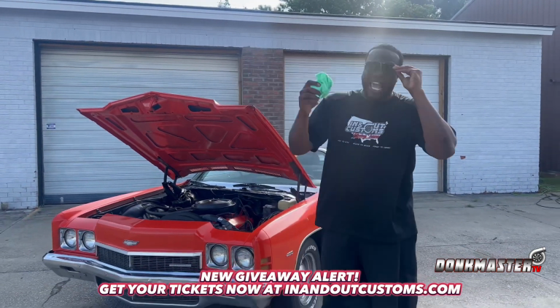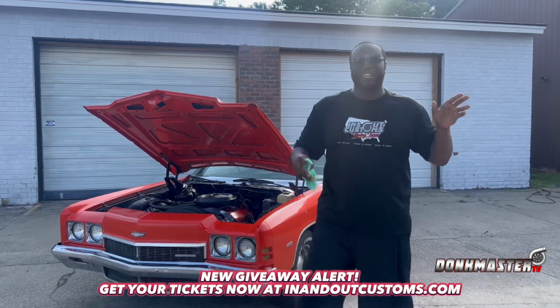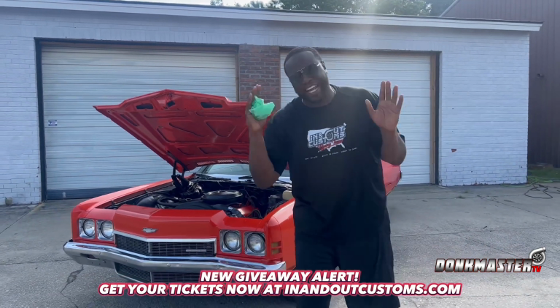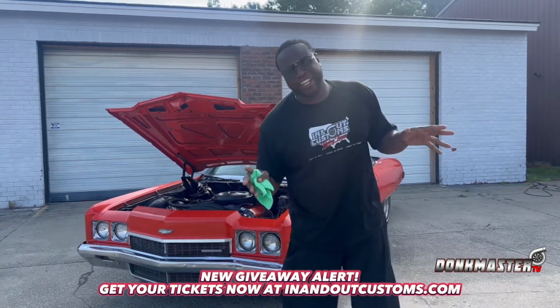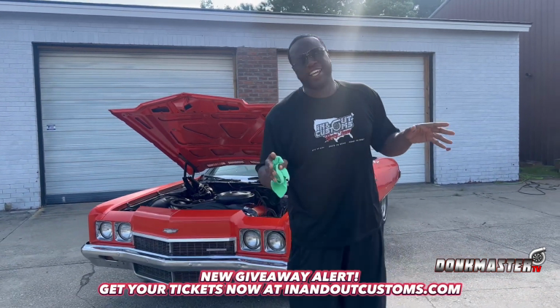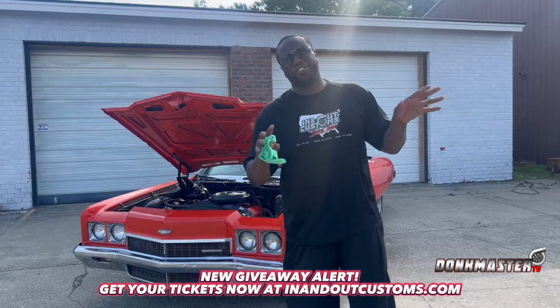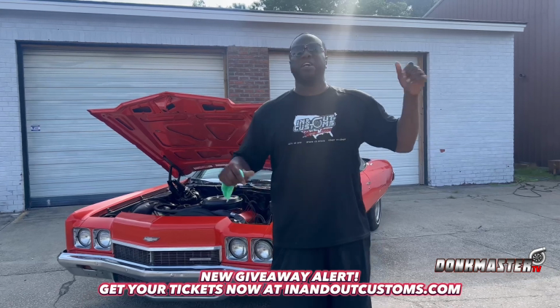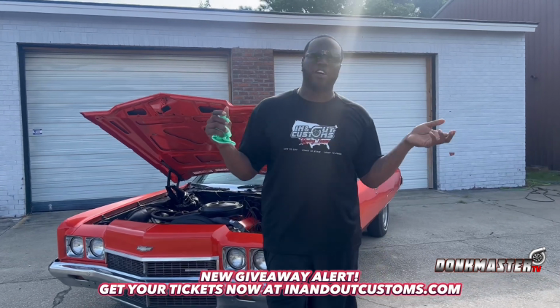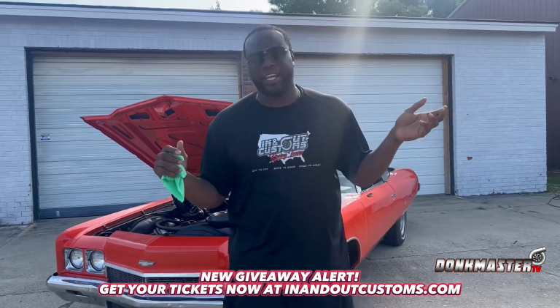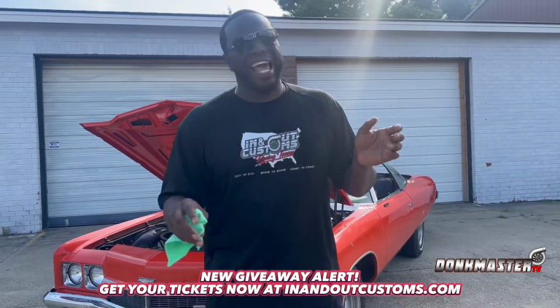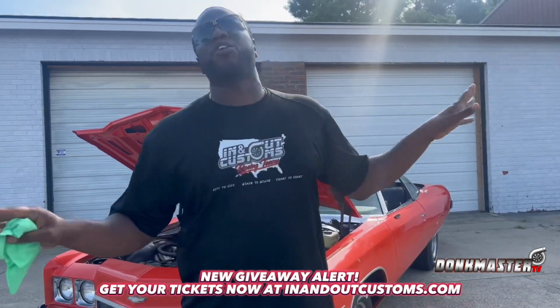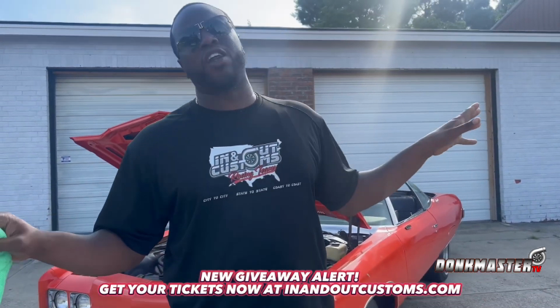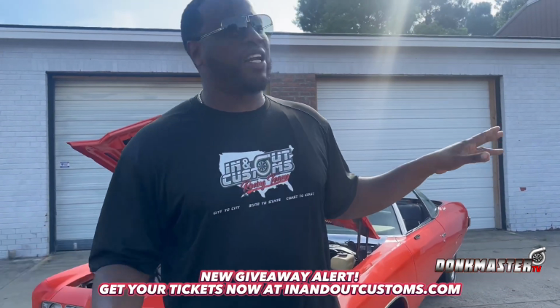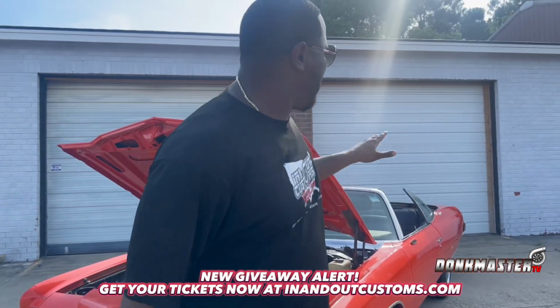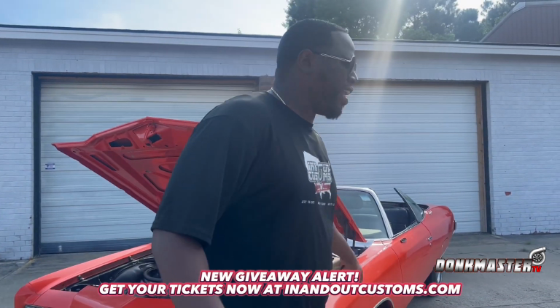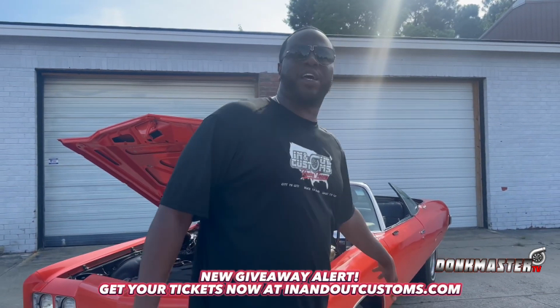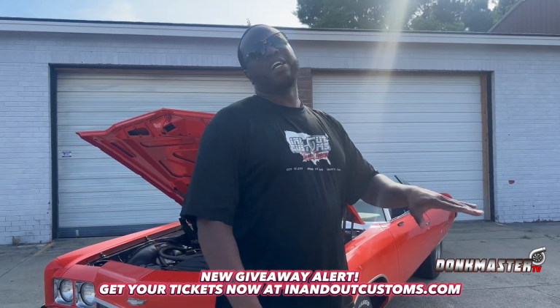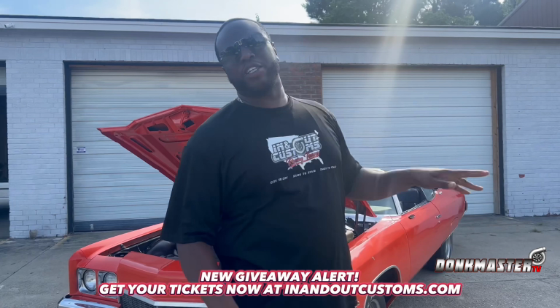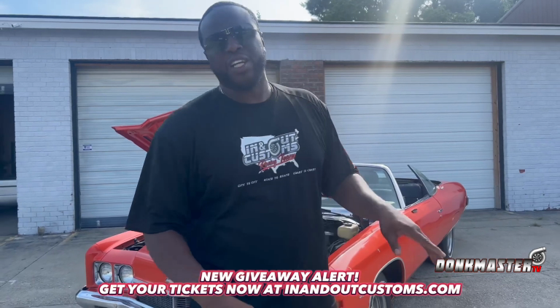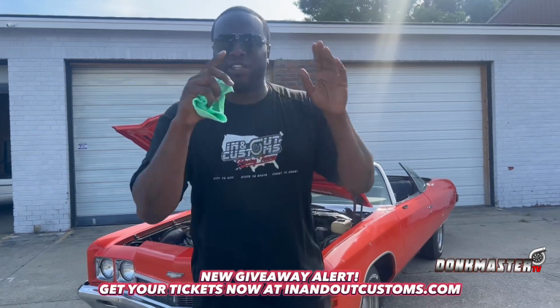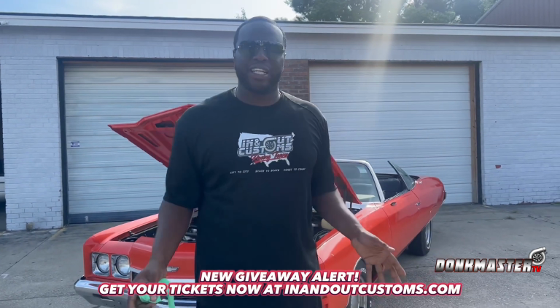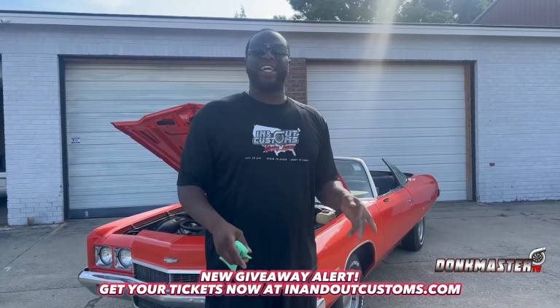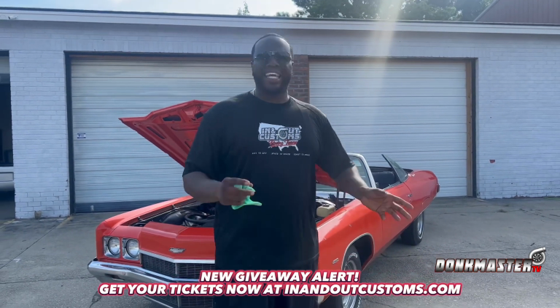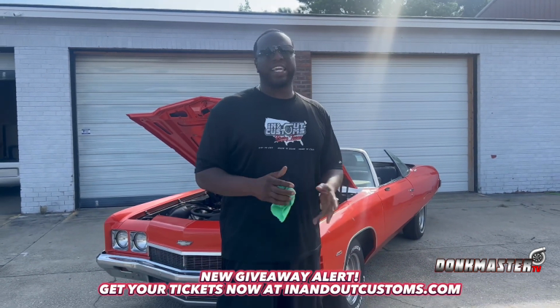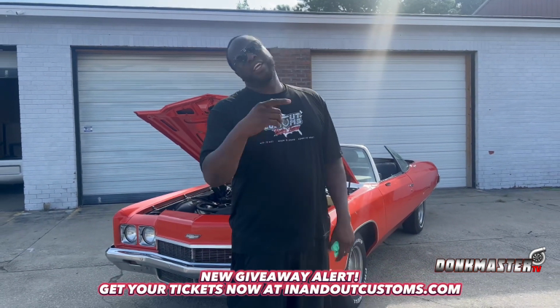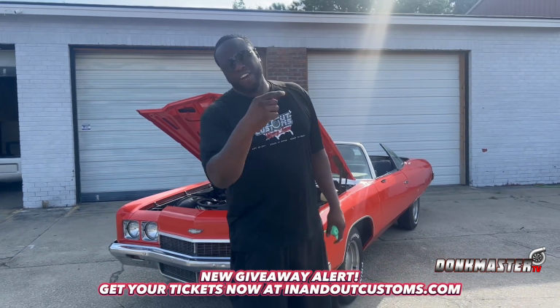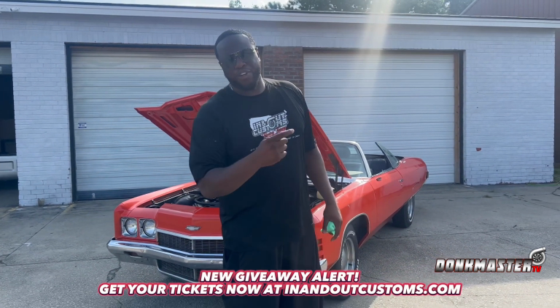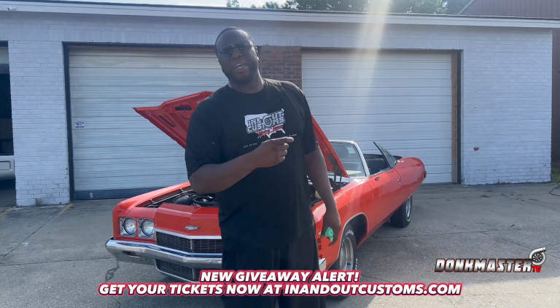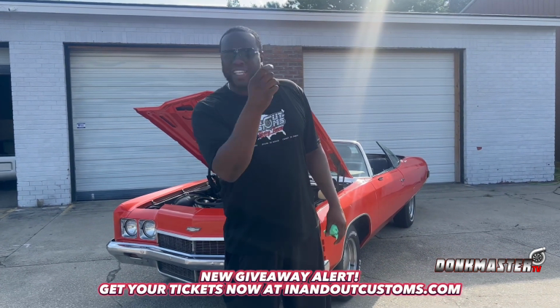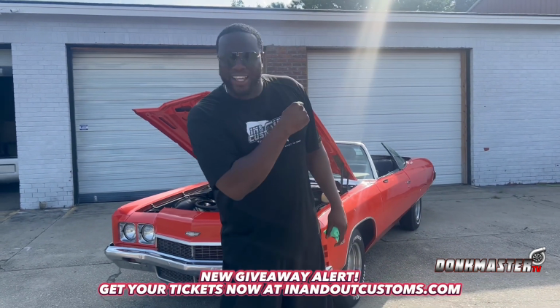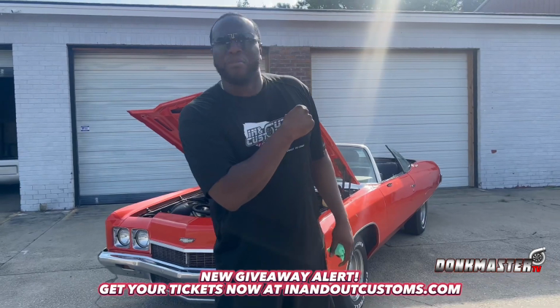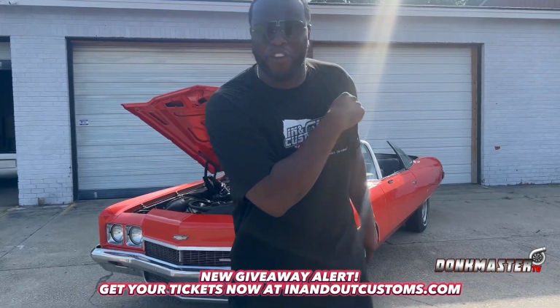And listen, then we're going to take it down to Jughead Auto-Tune and put a little music in it. That's it. We're going to do all this within a couple weeks, and this right here could be your one. So make sure y'all click the link, get the tickets, and y'all know how we do it, man. This thing right here is build-a-vert.